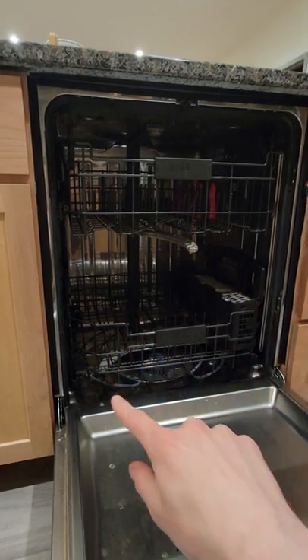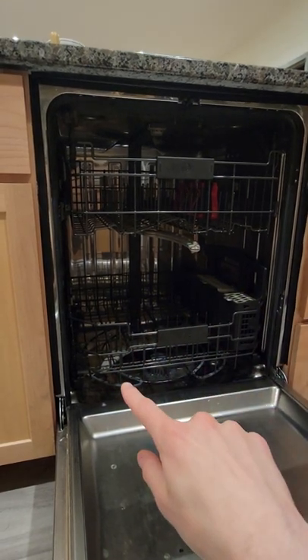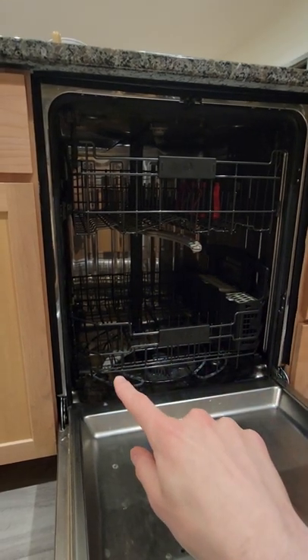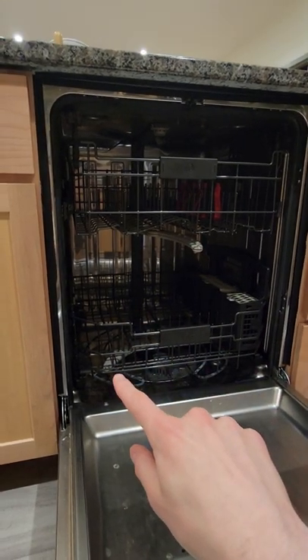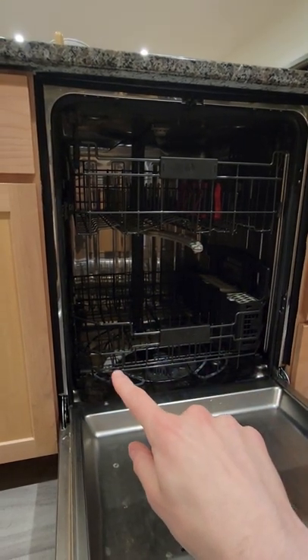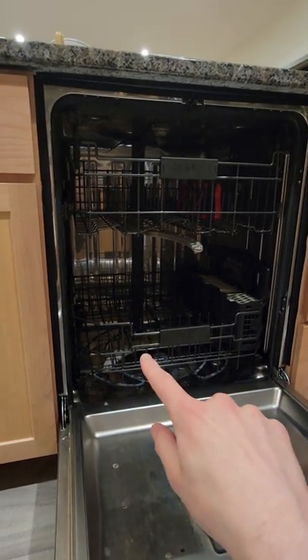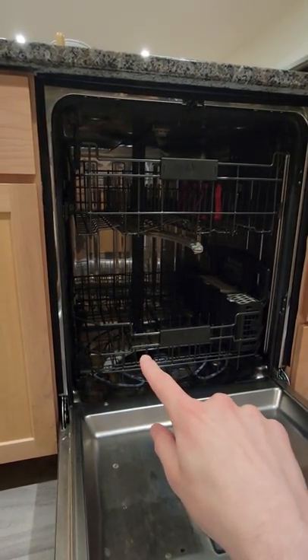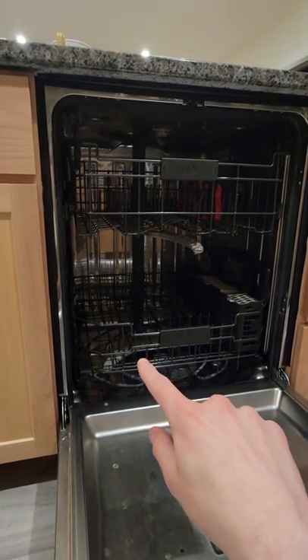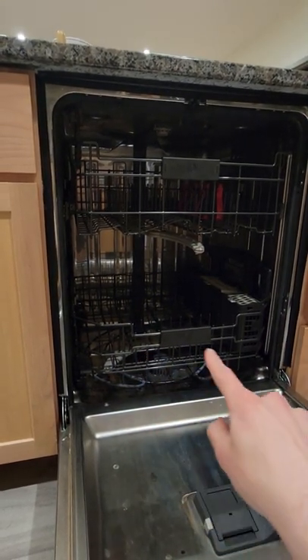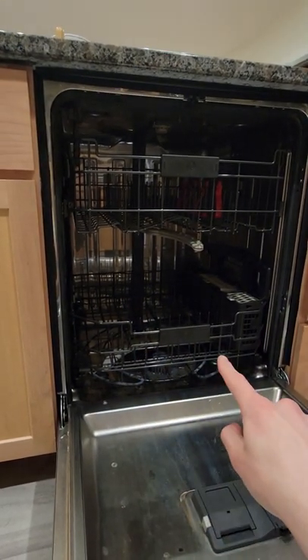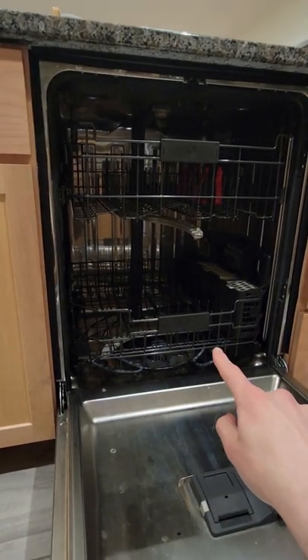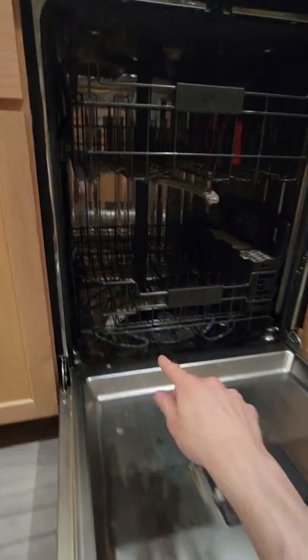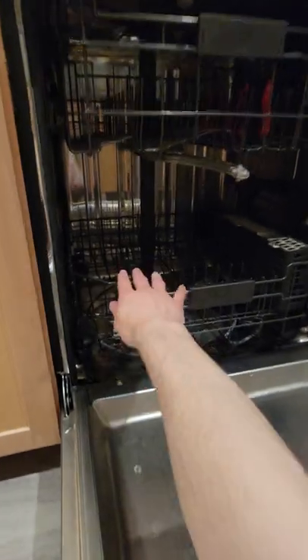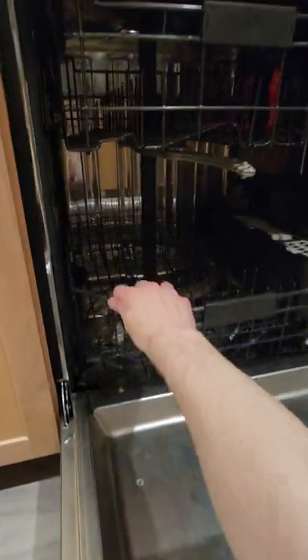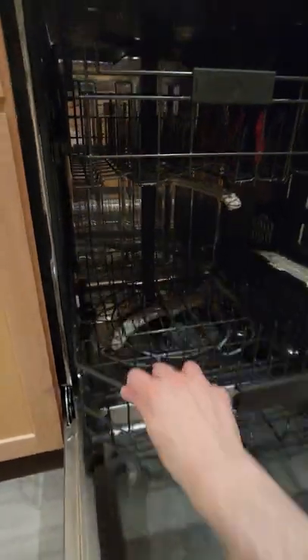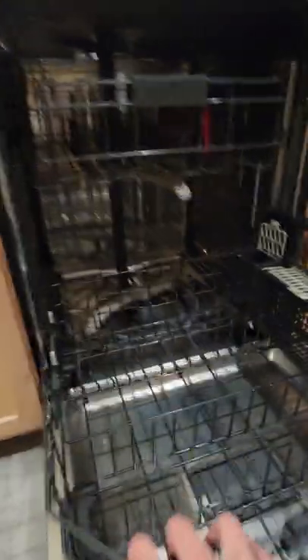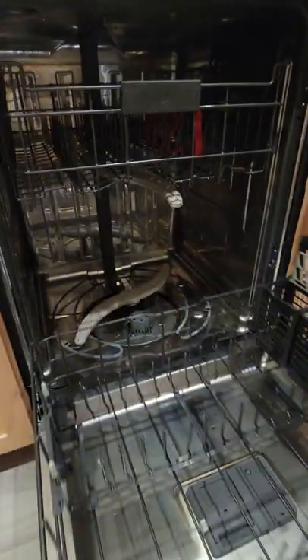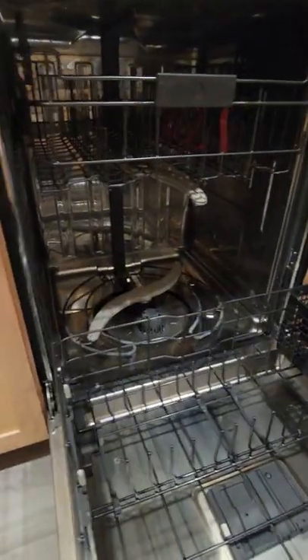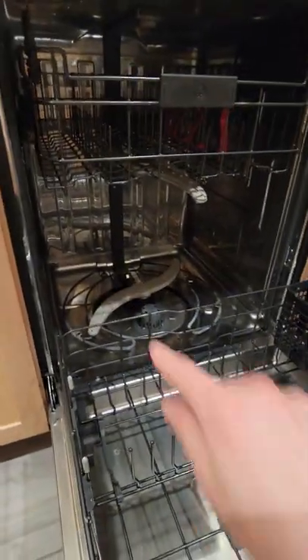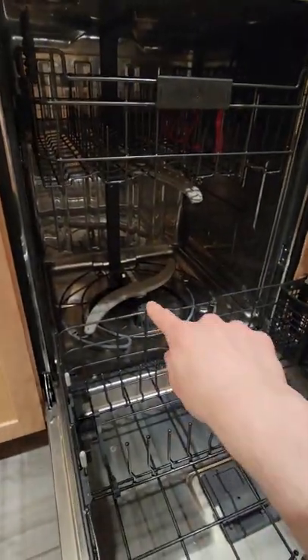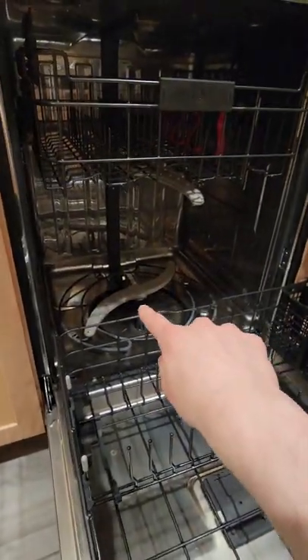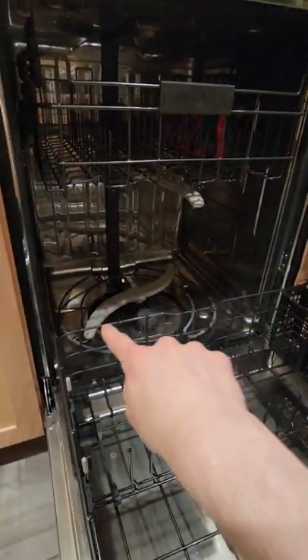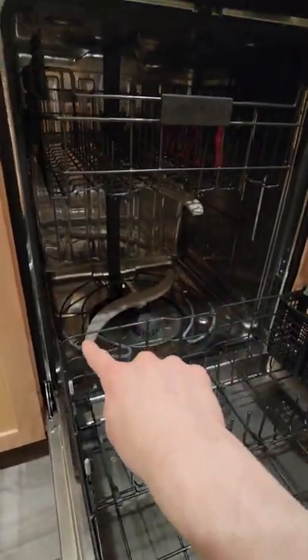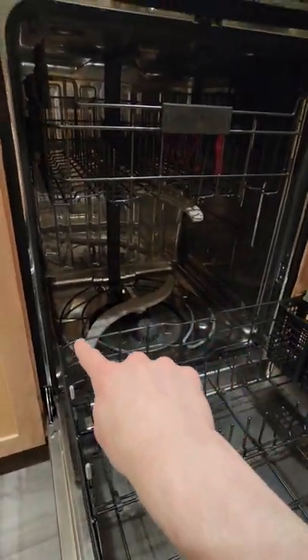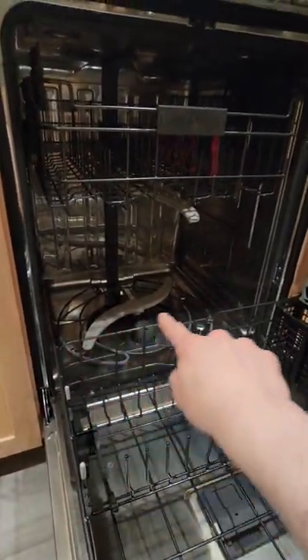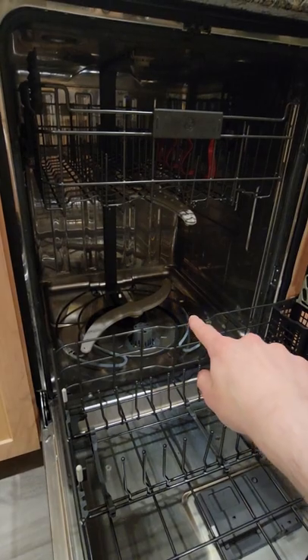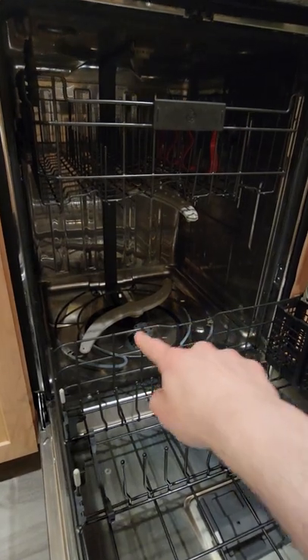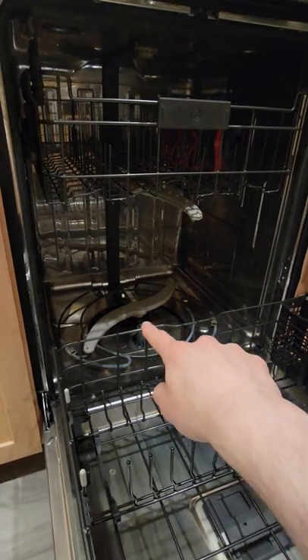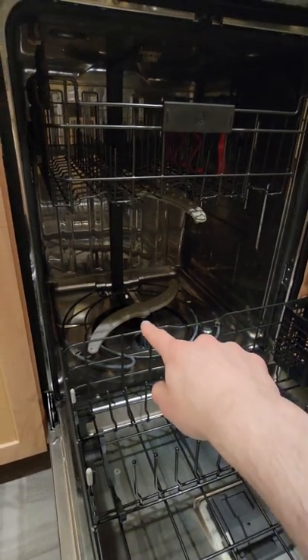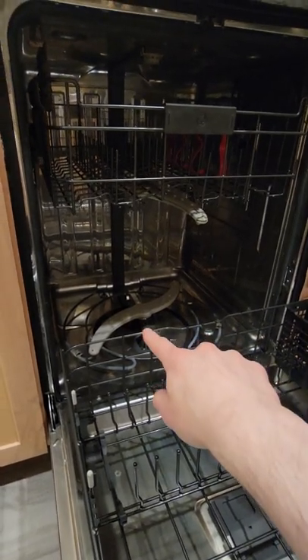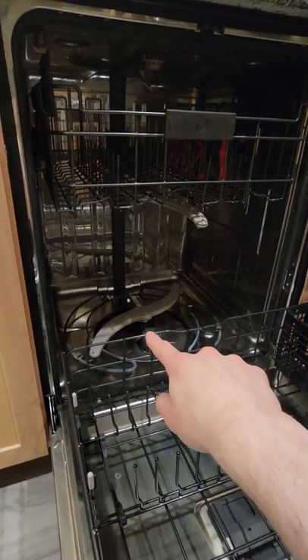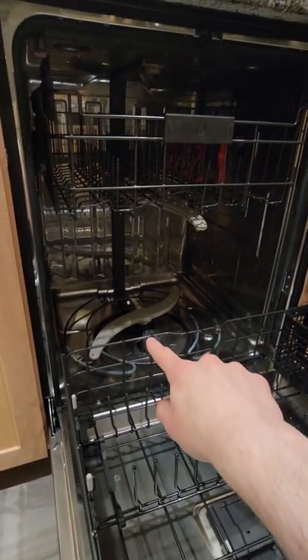It's pretty easy to understand how water gets to the bottom propeller. If we pull out the bottom rack, you can see that the bottom propeller is fixed to the bottom of the dishwasher, so that's probably where the water comes from.